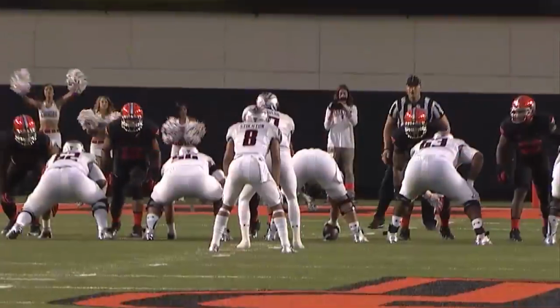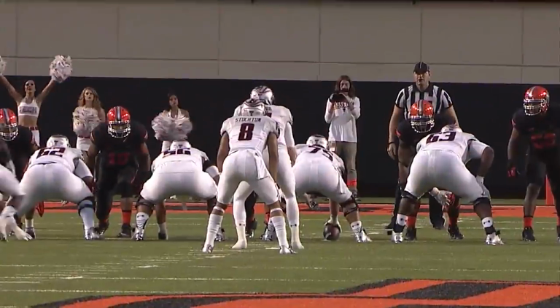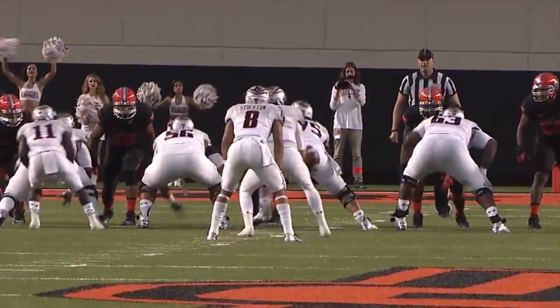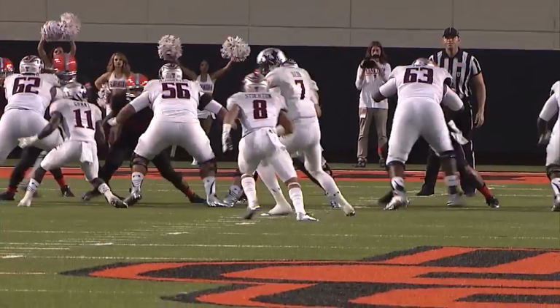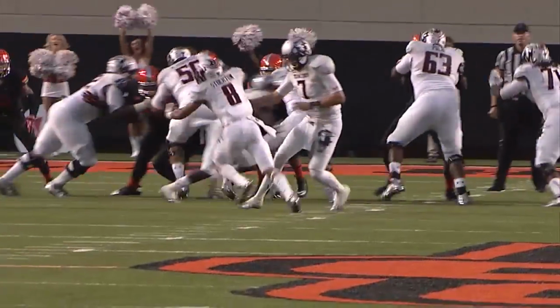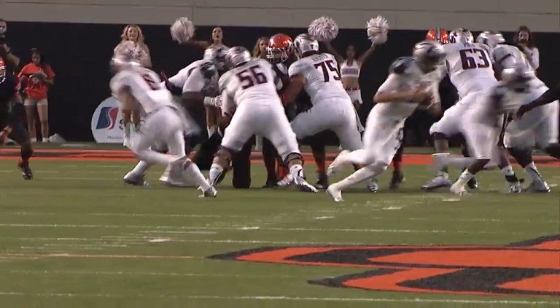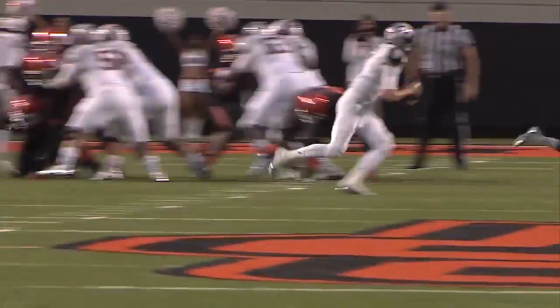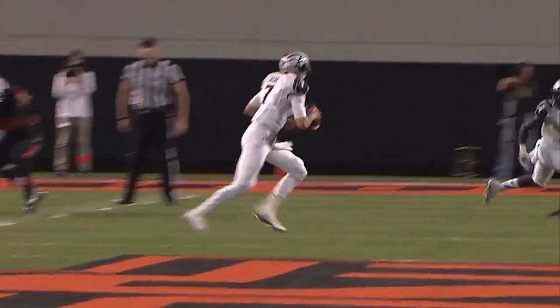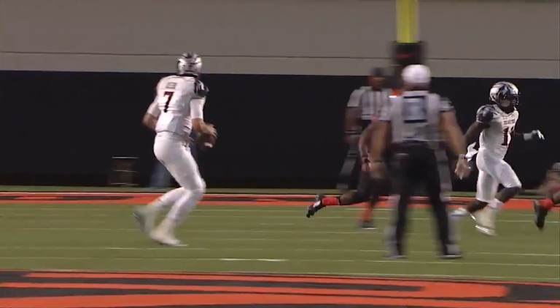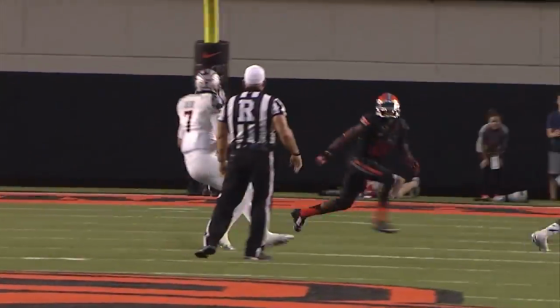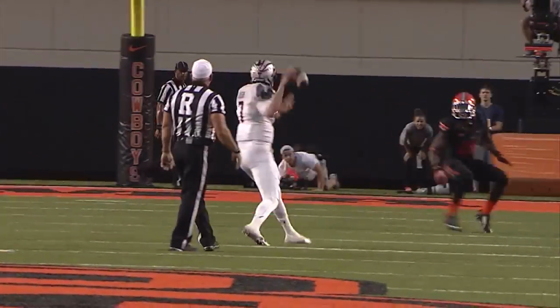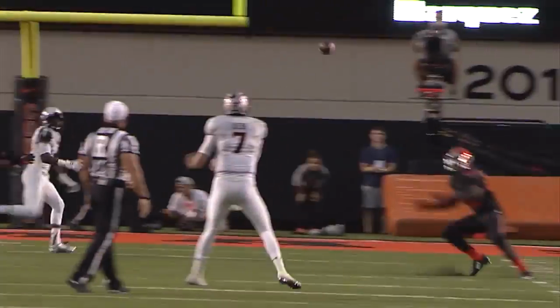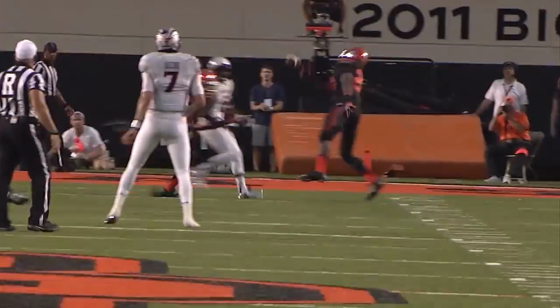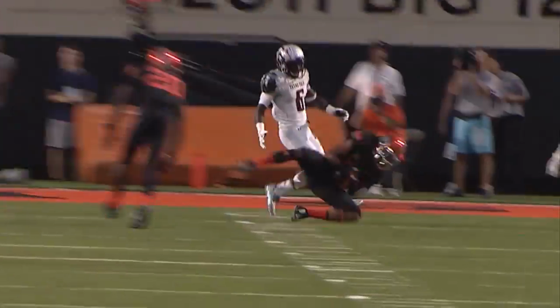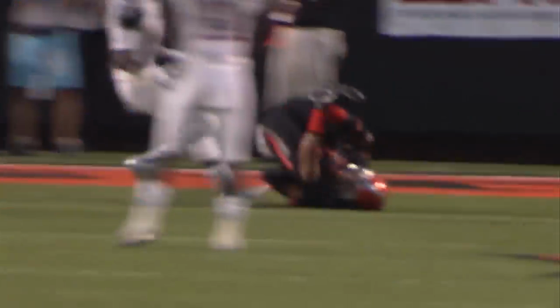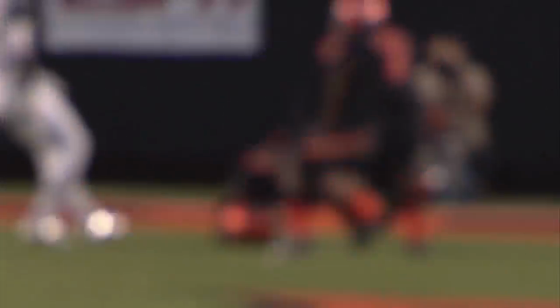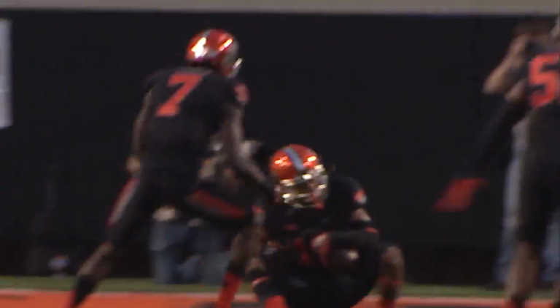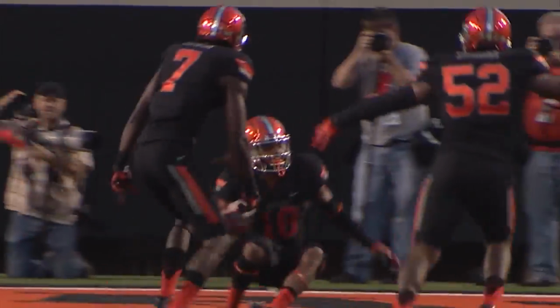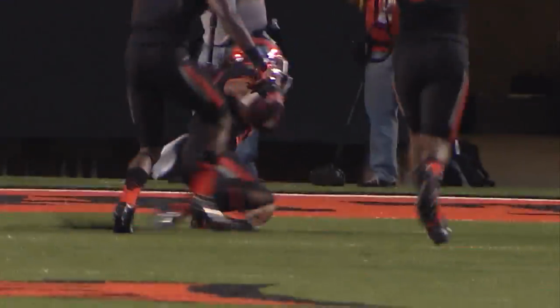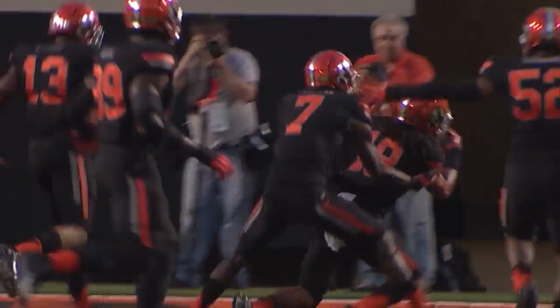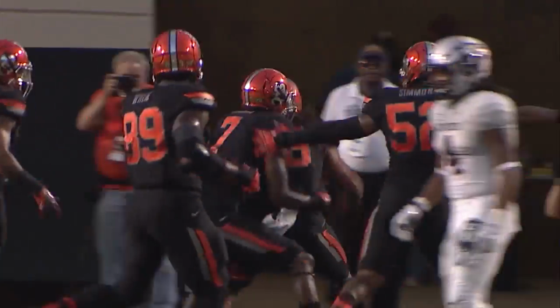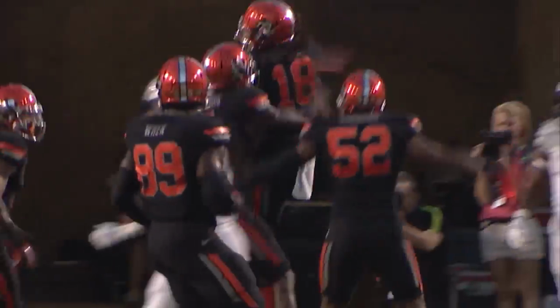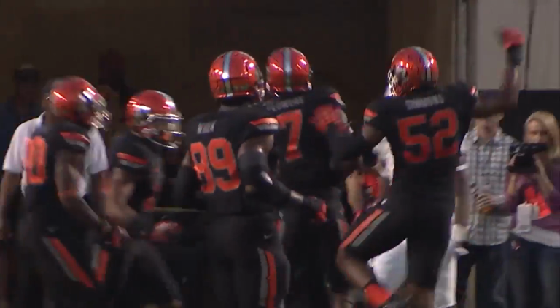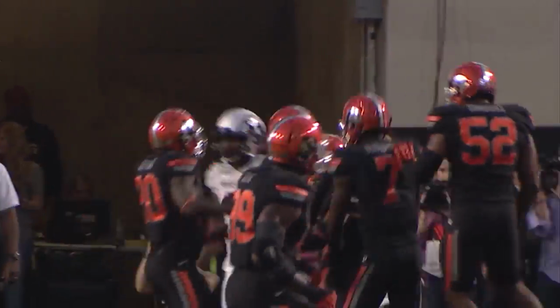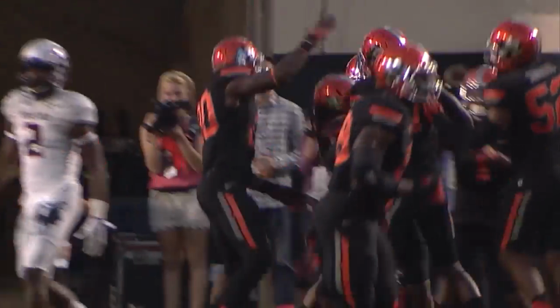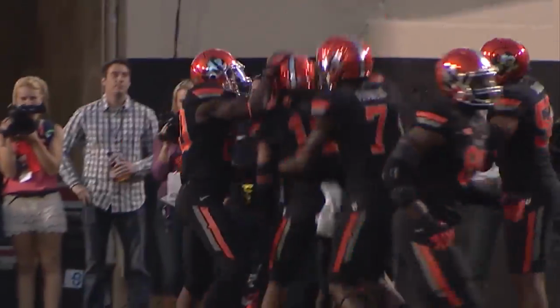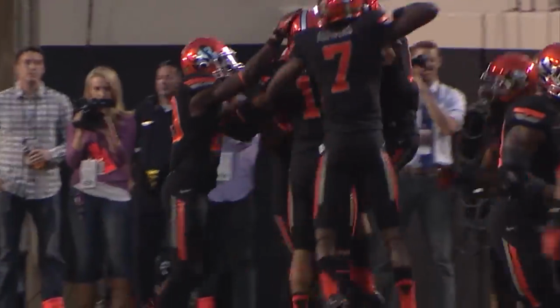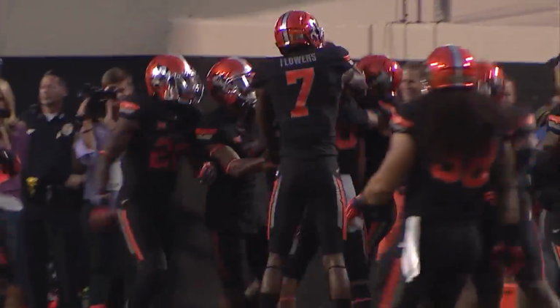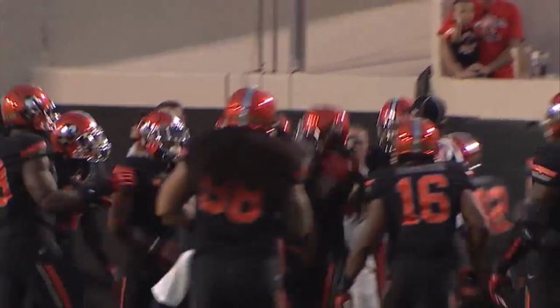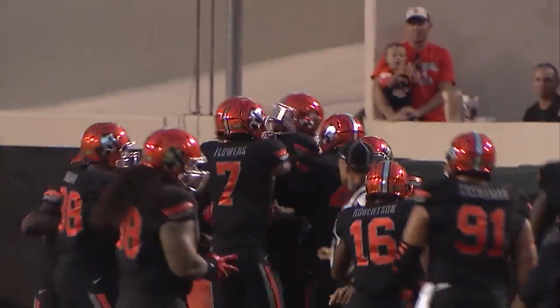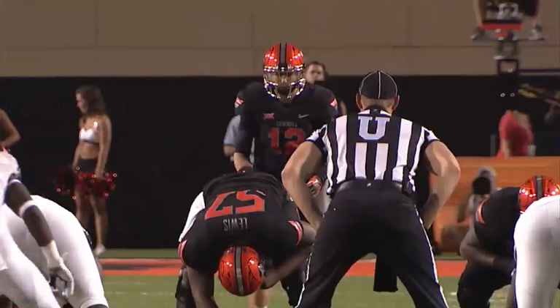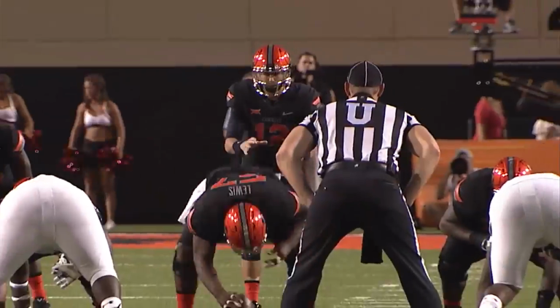Texas Tech second and nine from the OSU 20. Webb takes a snap, fakes a handoff, rolls out right, wants to throw back left, throws over the middle — it's intercepted! Intercepted at the nine-yard line! Ramon Richards, the true freshman.